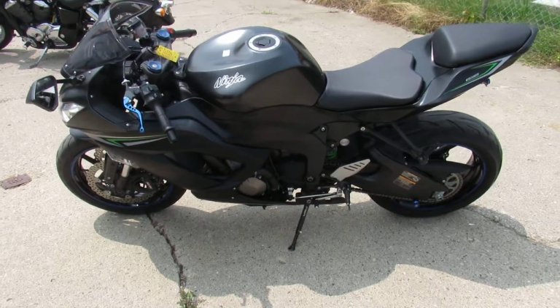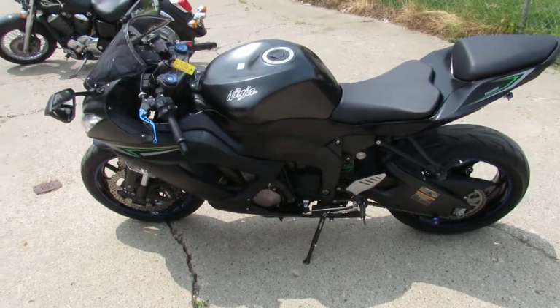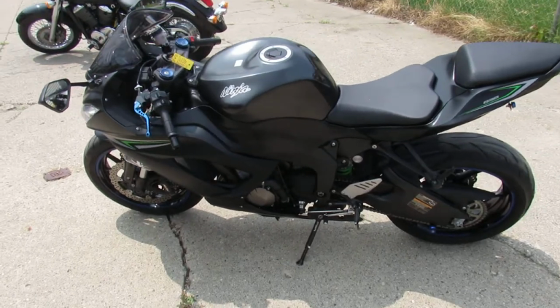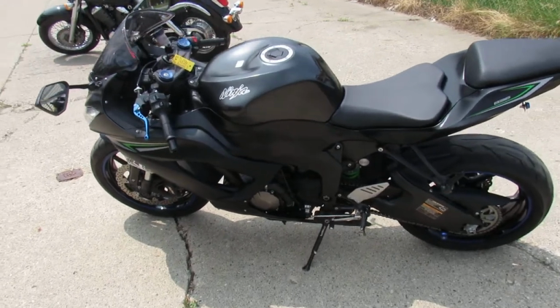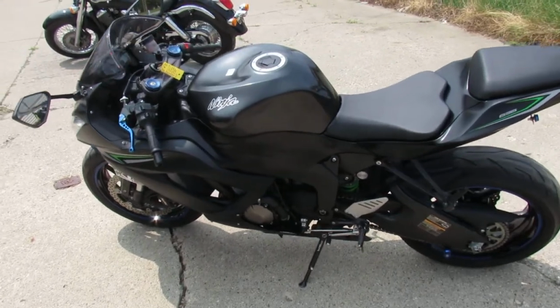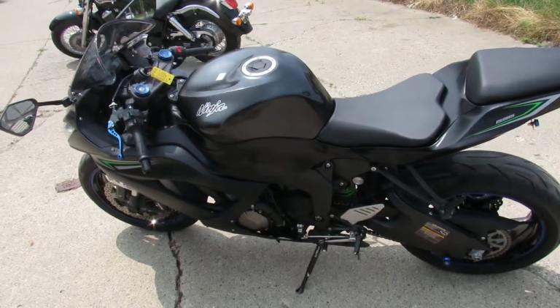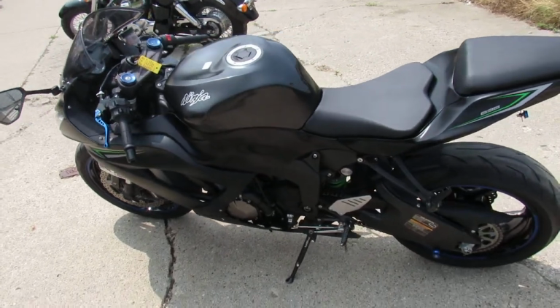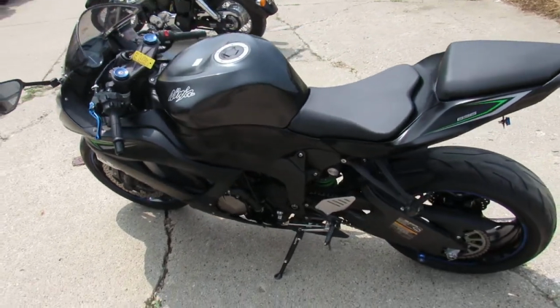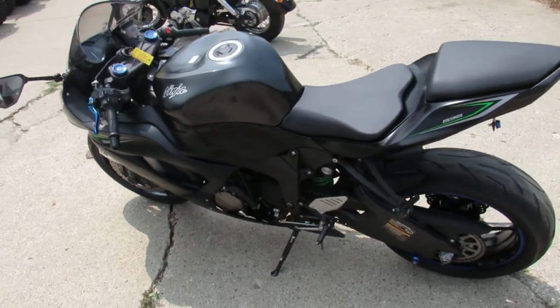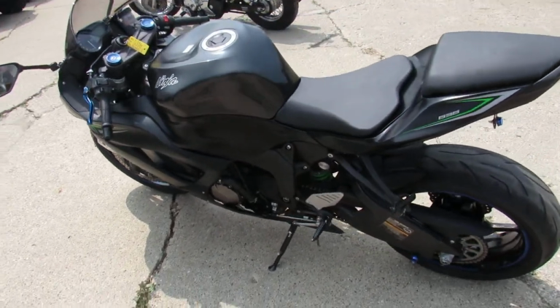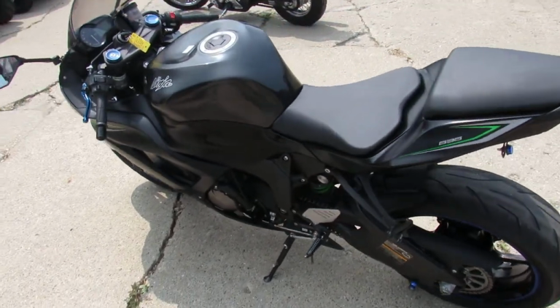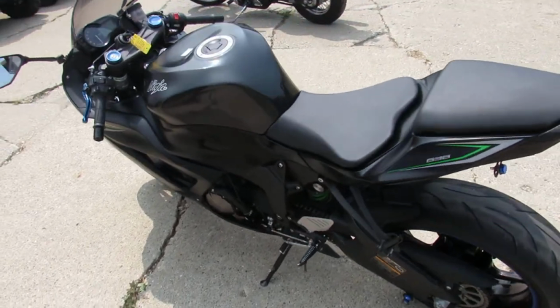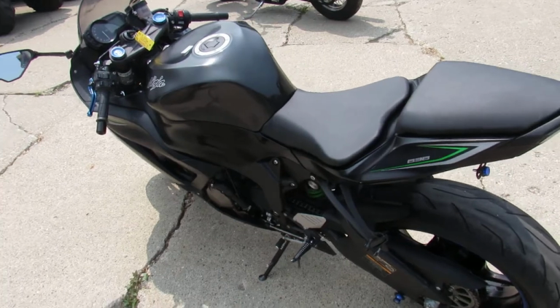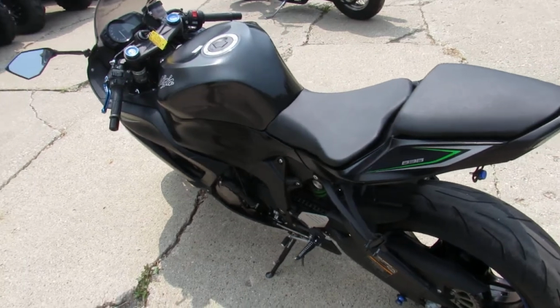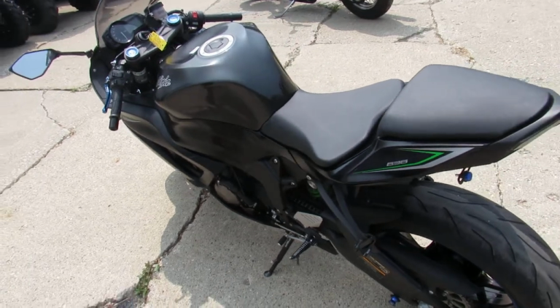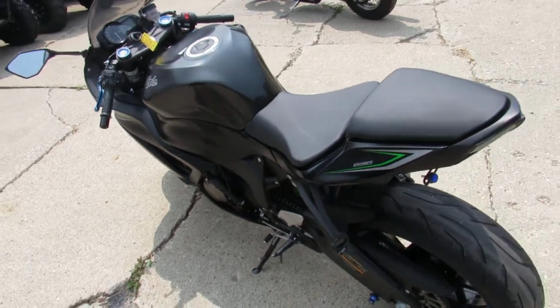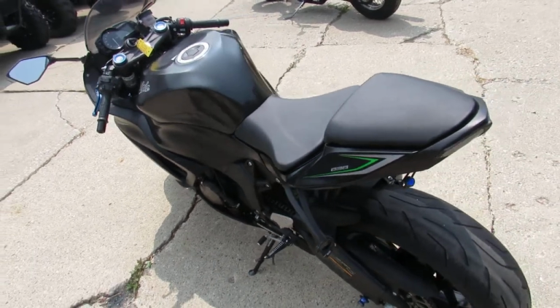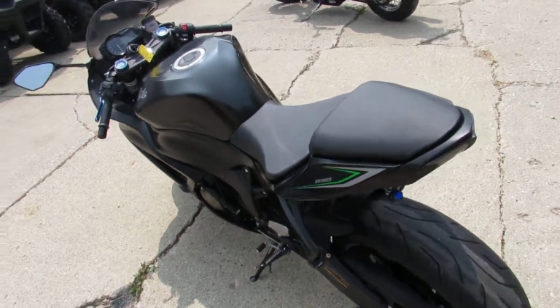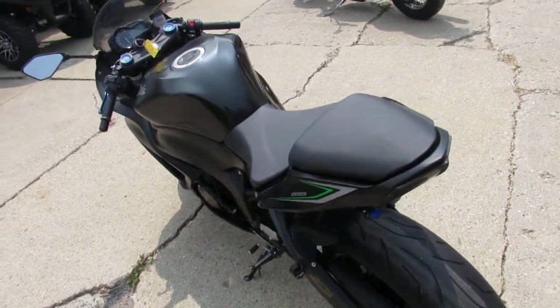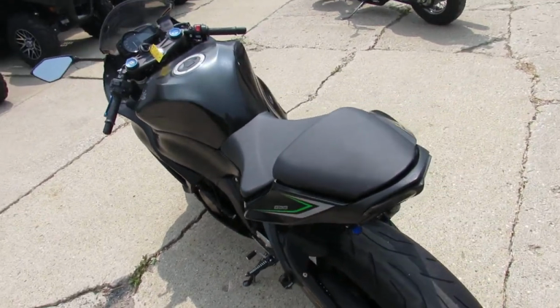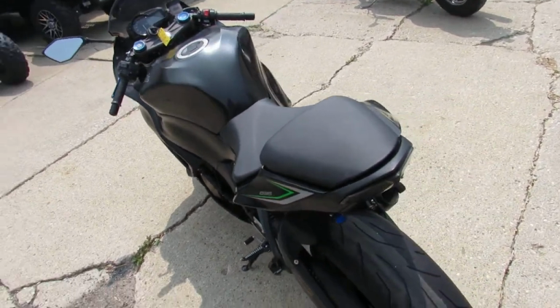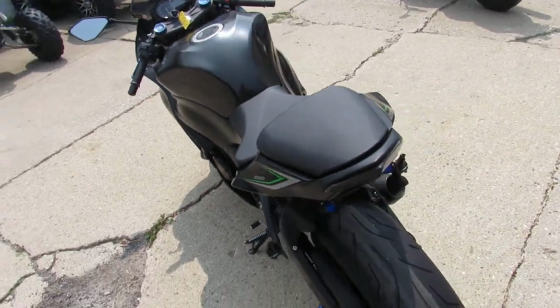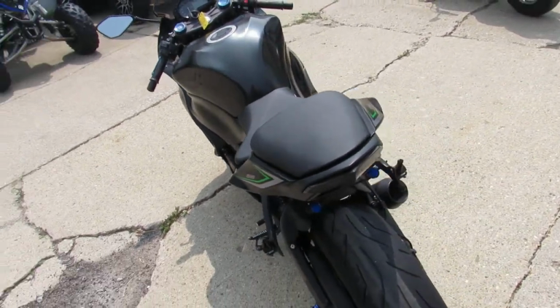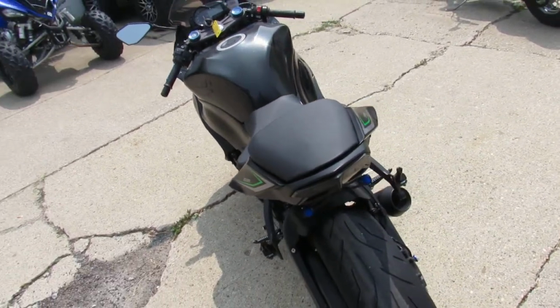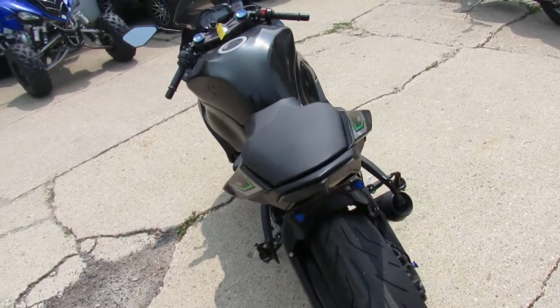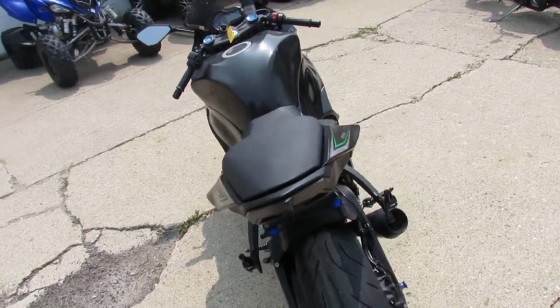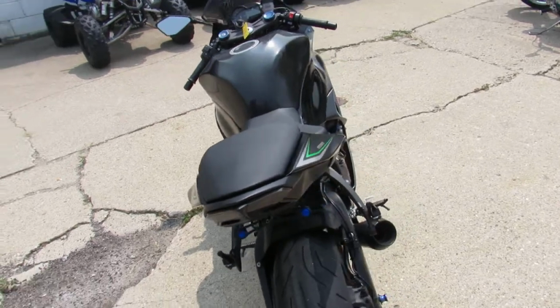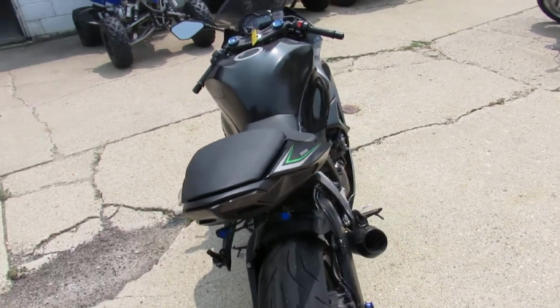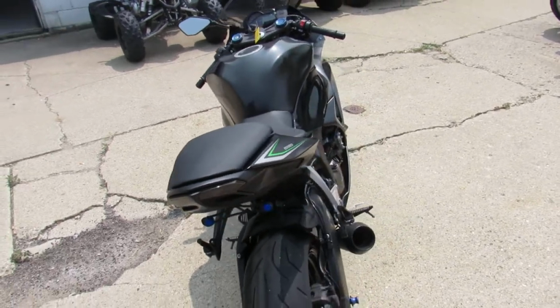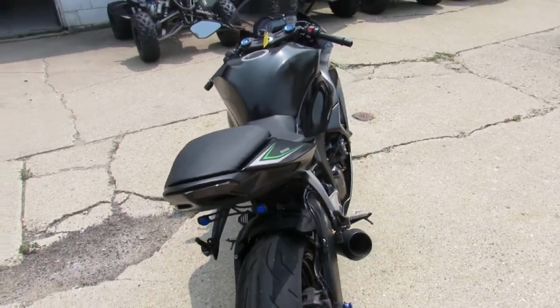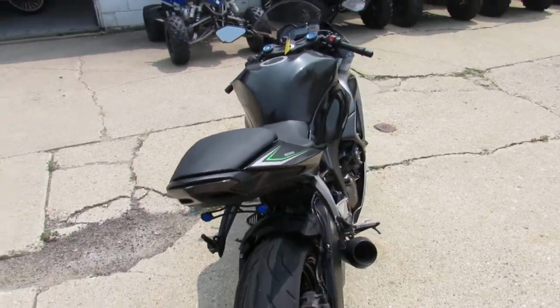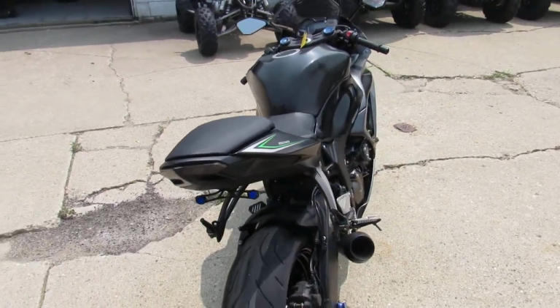Hey guys, it's ApprovalPowerSports.com here doing some videos on the used bikes. Still got over 200 used sport bikes in the showroom for sale. This one here is a 2016 Ninja 636 for sale.